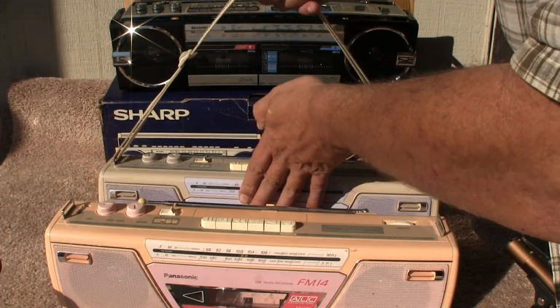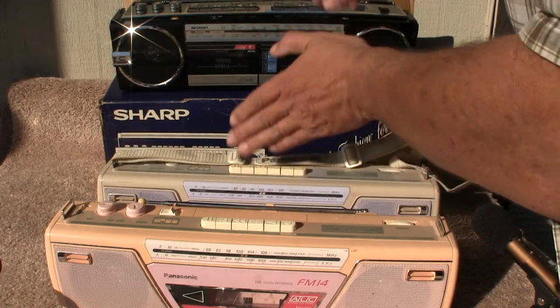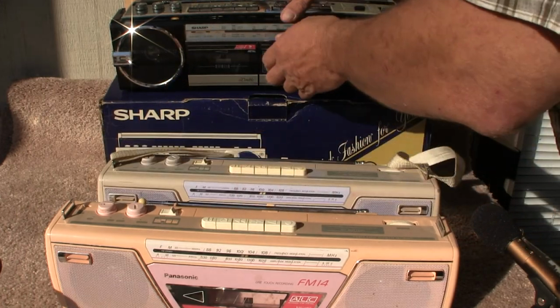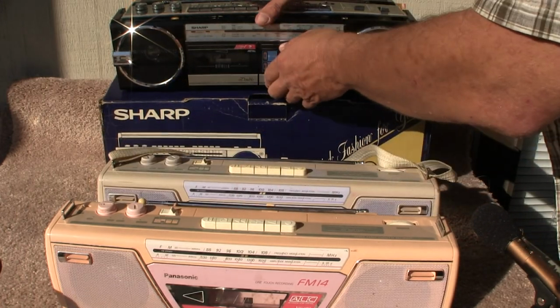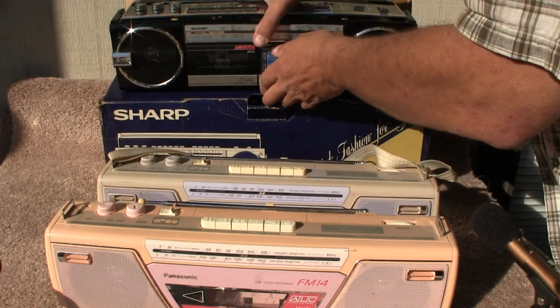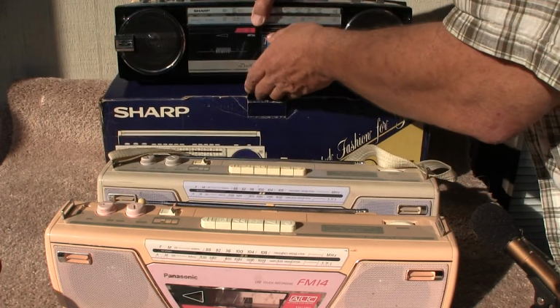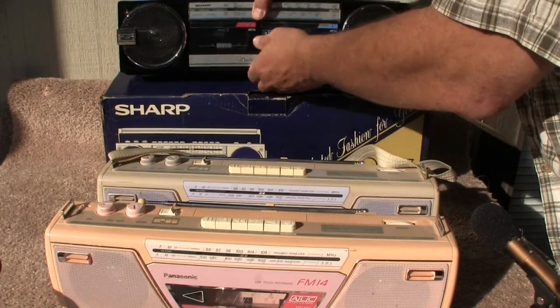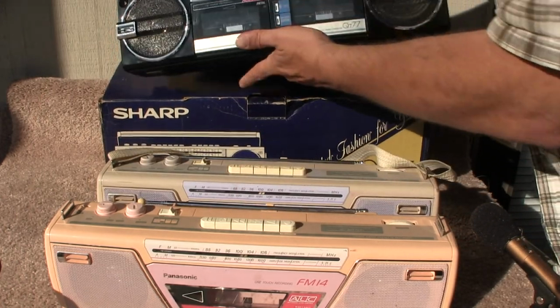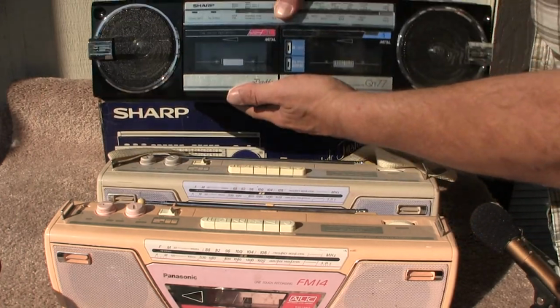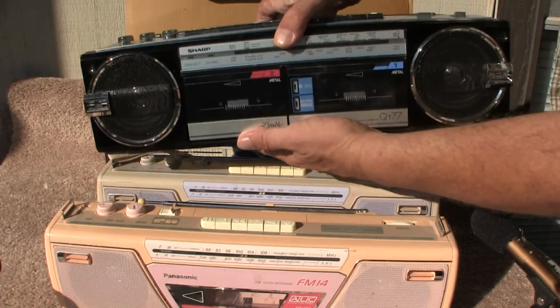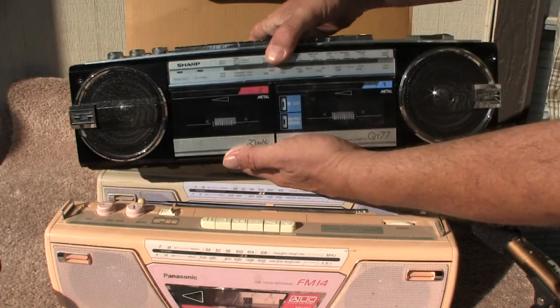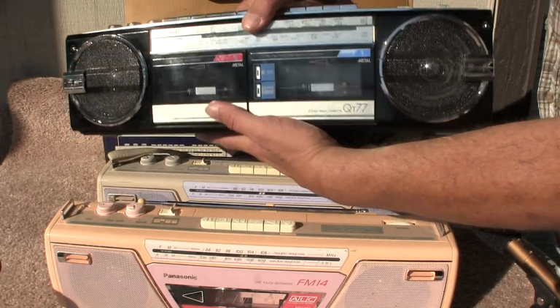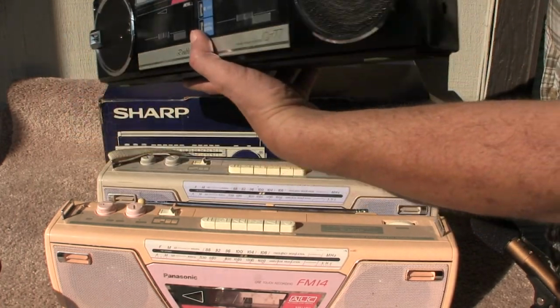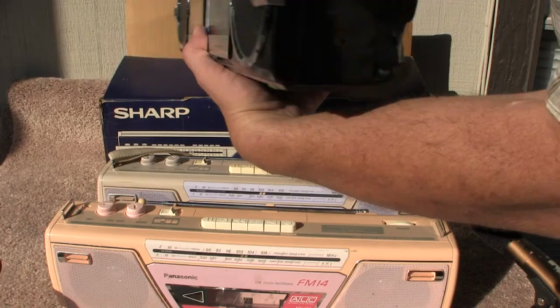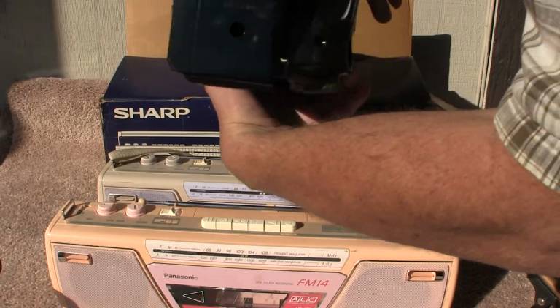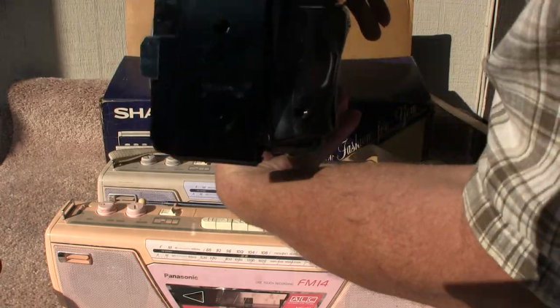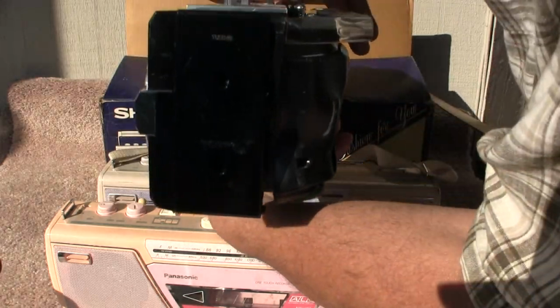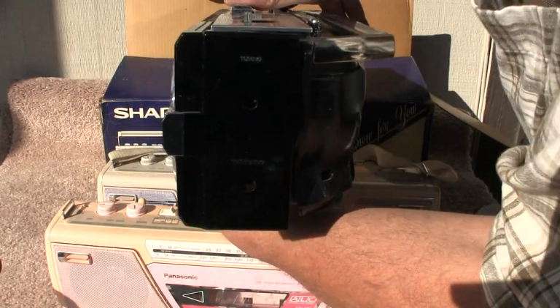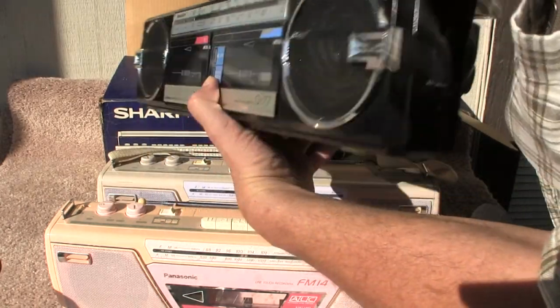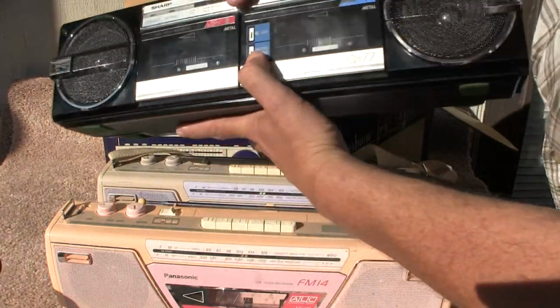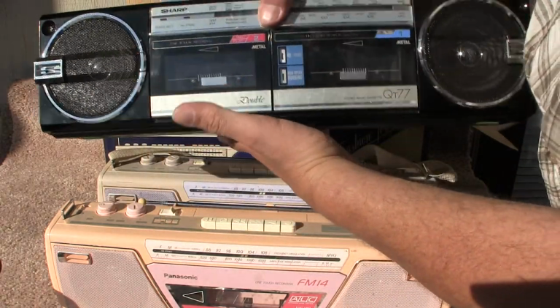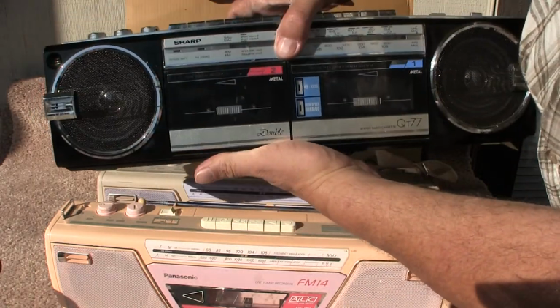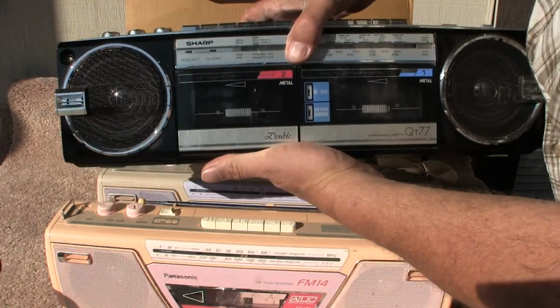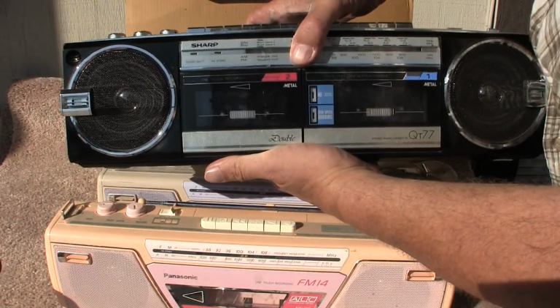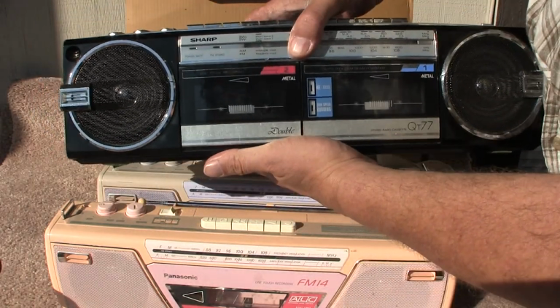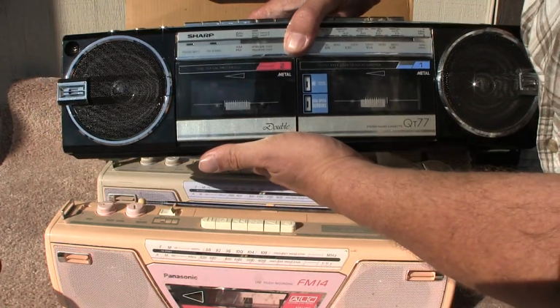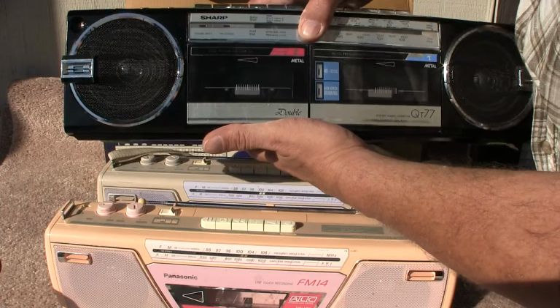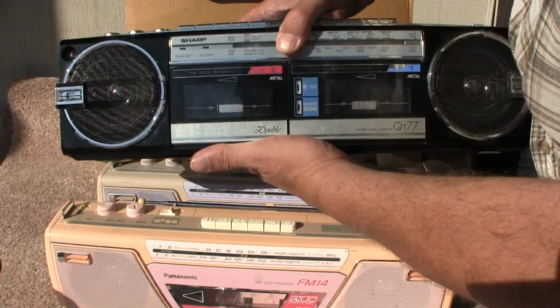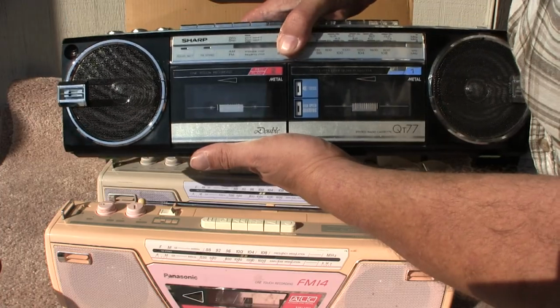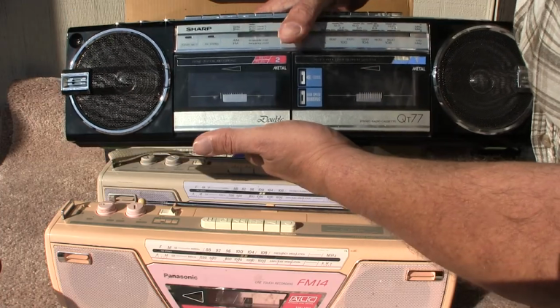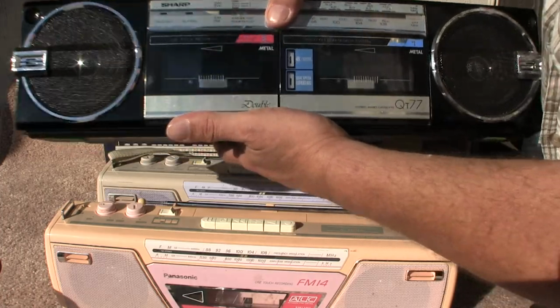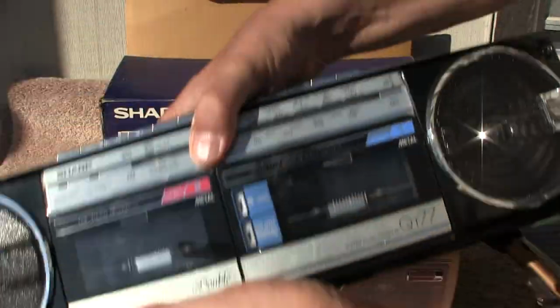This one here is a Sharp QT-77. It has a minor issue but it works. The radio works, and both cassette decks do work.